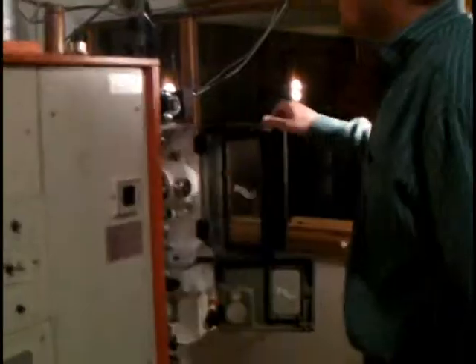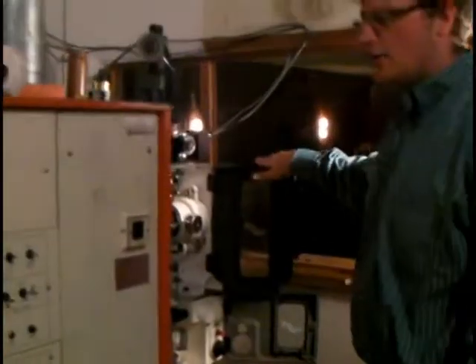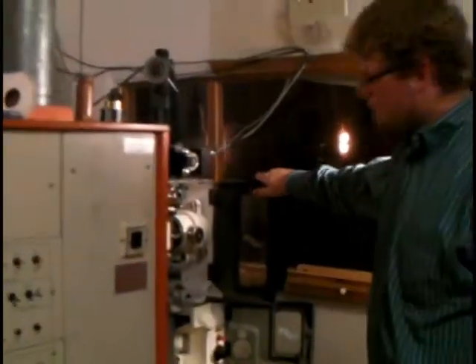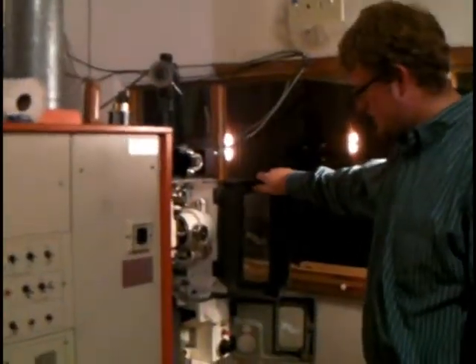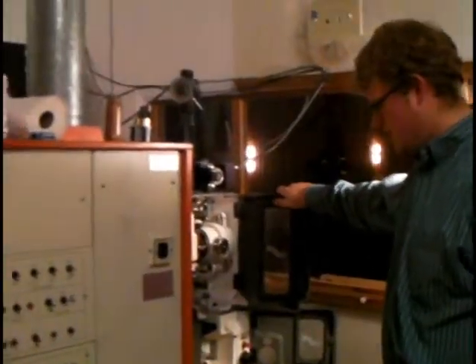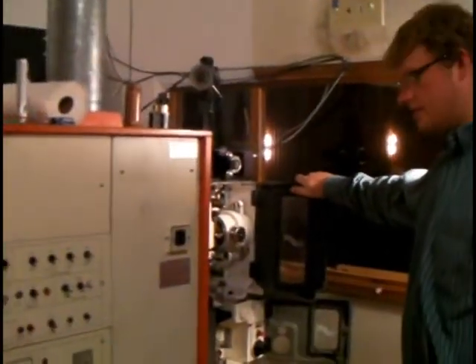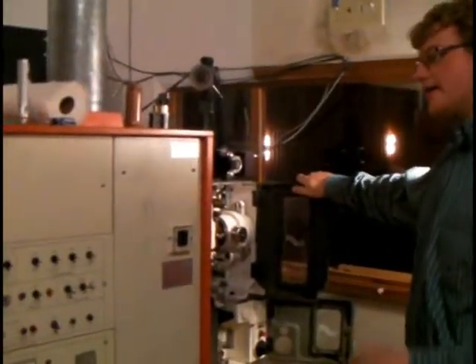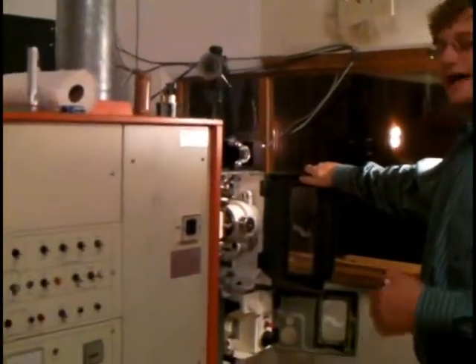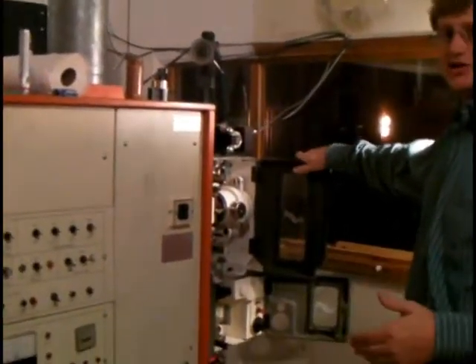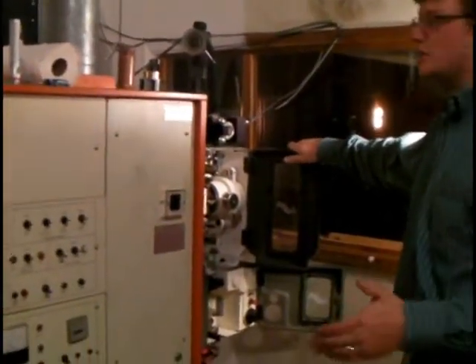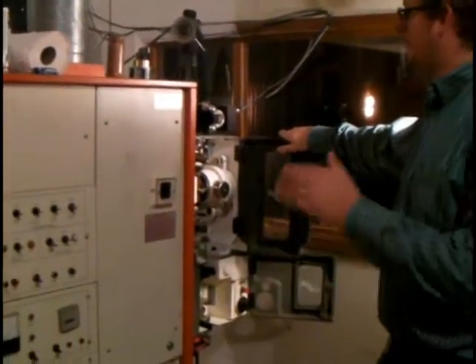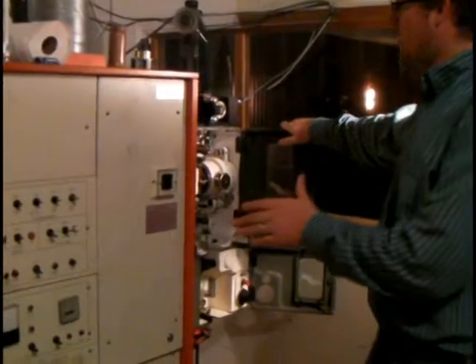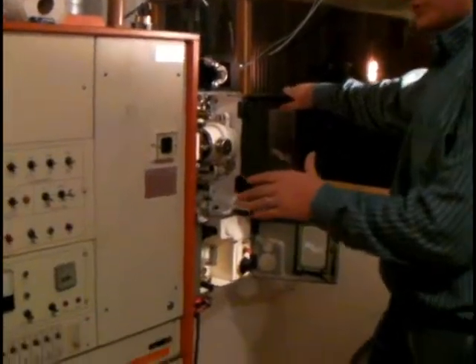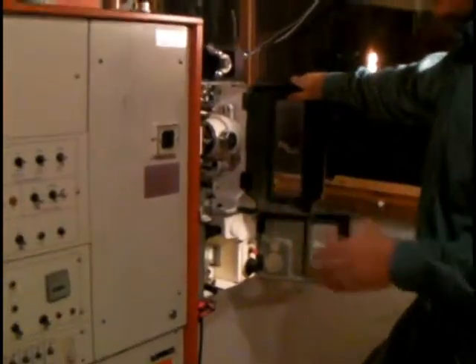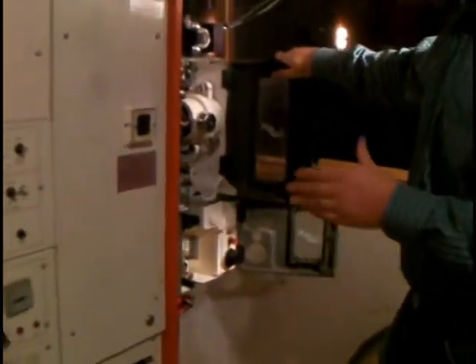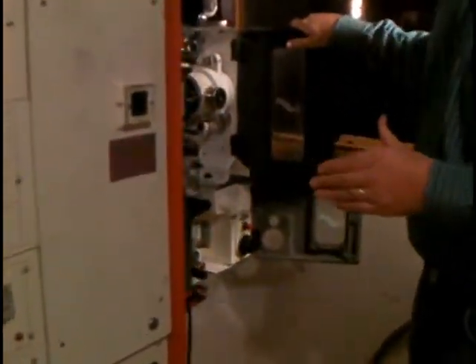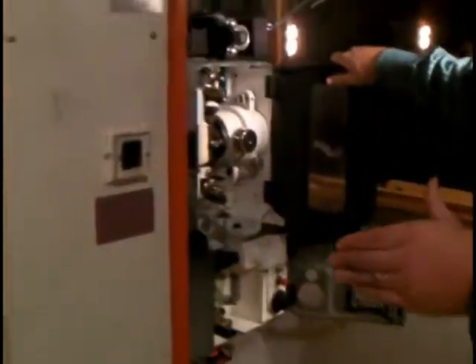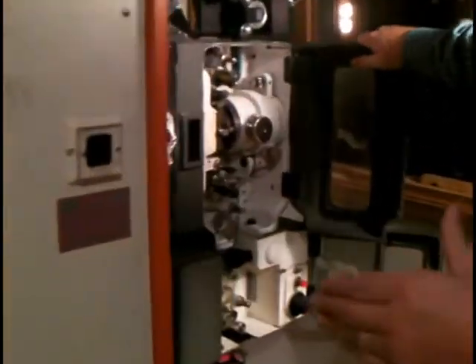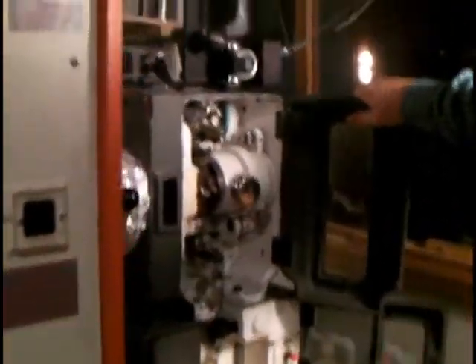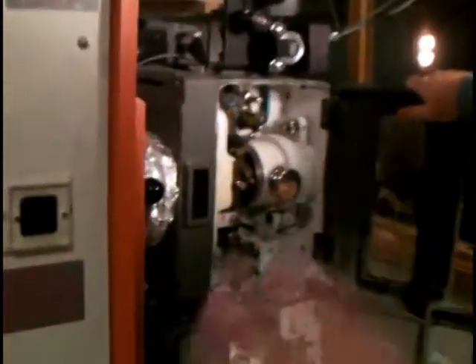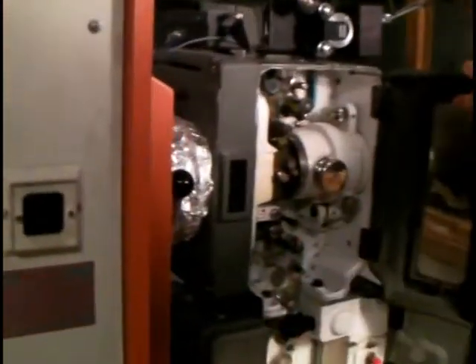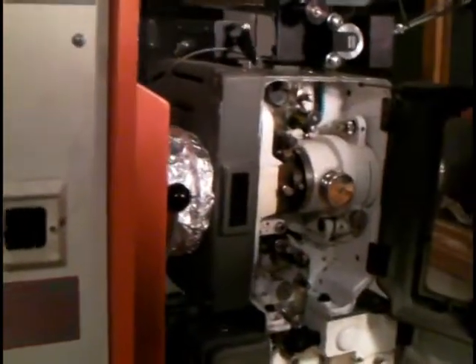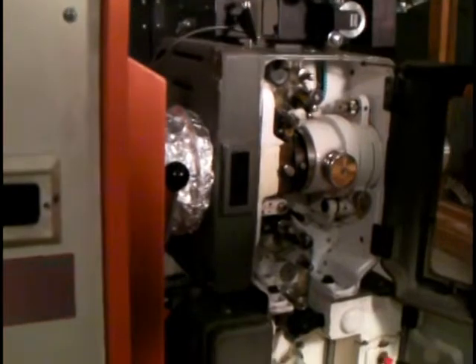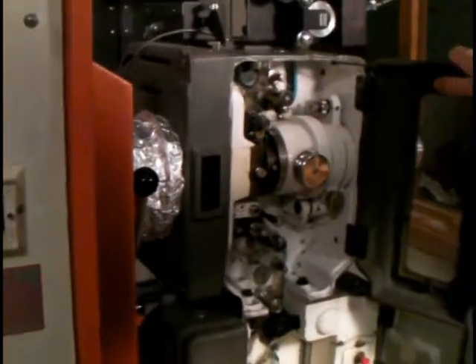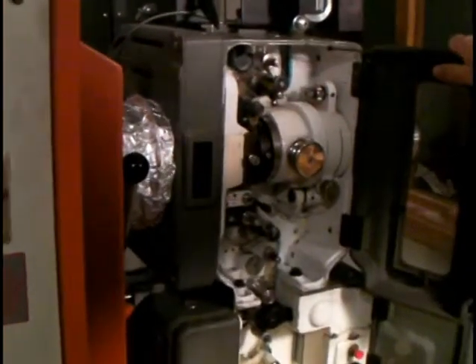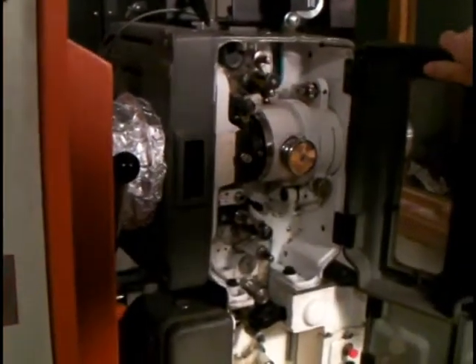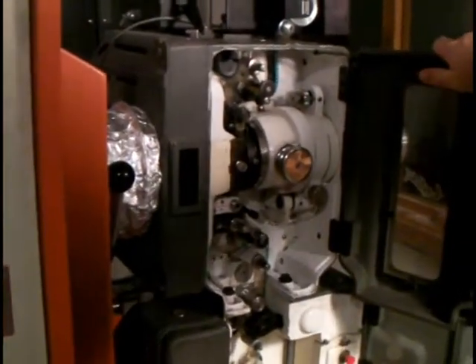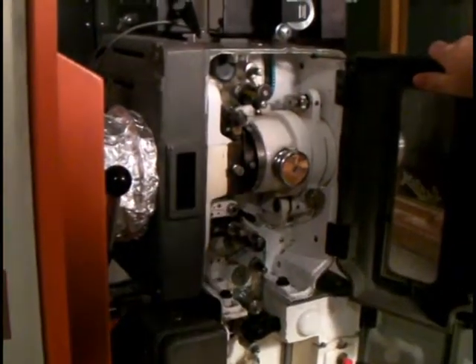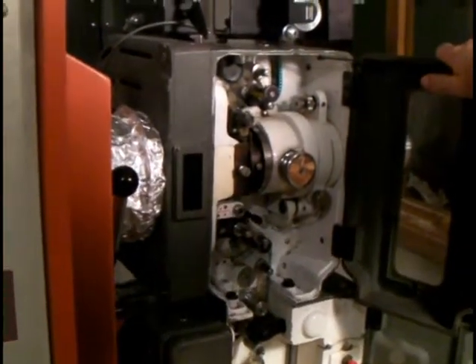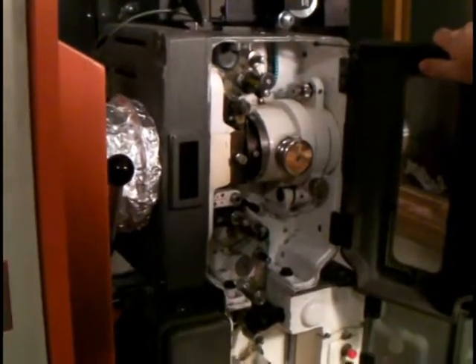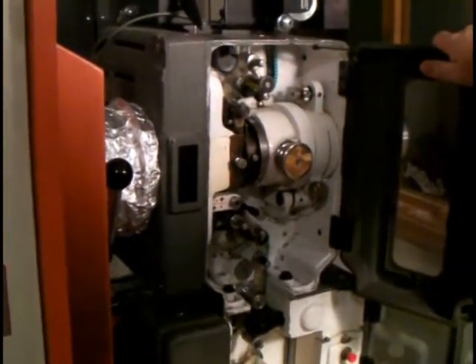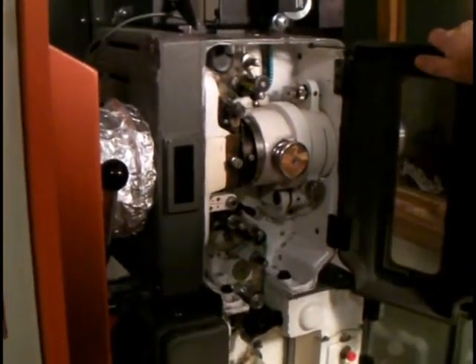Hello ladies and gentlemen, this is Lighthouse Killer. In the last section, you guys have threaded your projector, but now it's time to do the final check right before we start the projector to make sure that everything is still in fact okay.